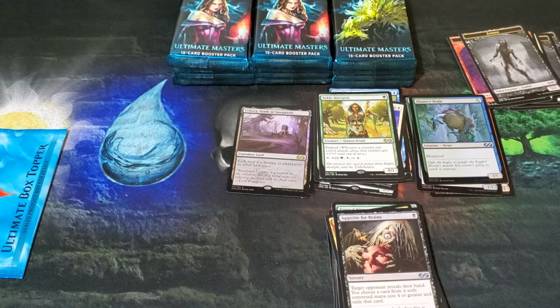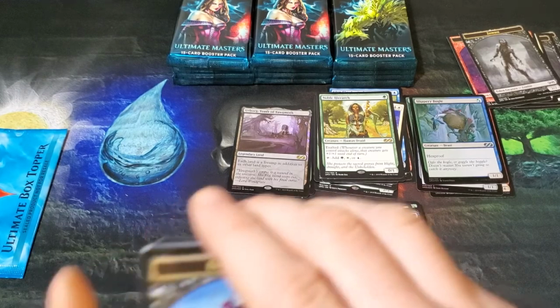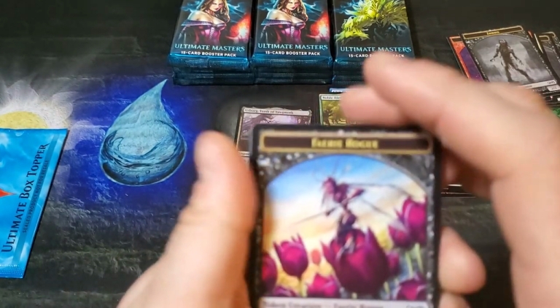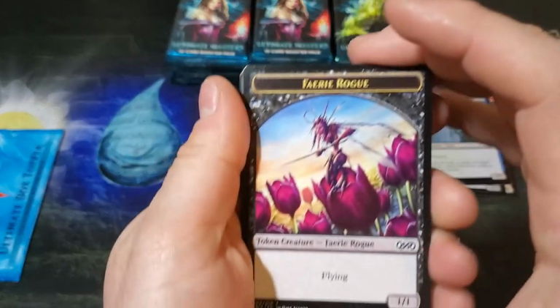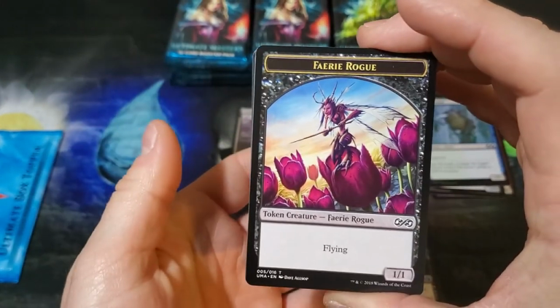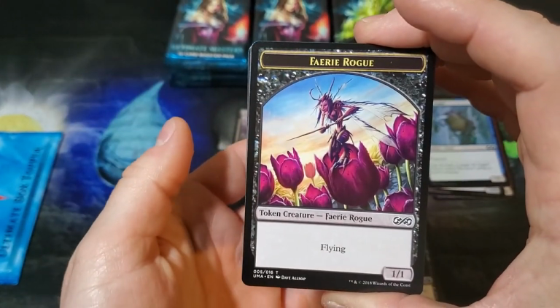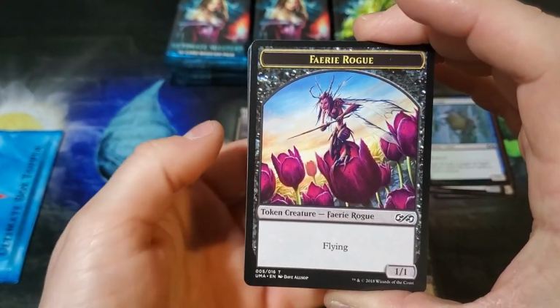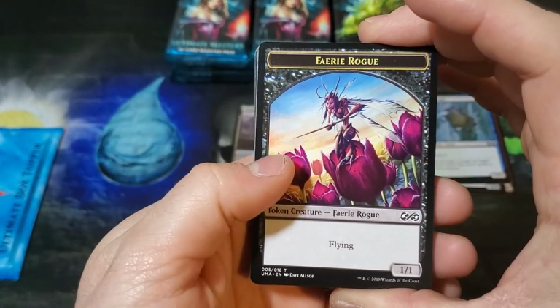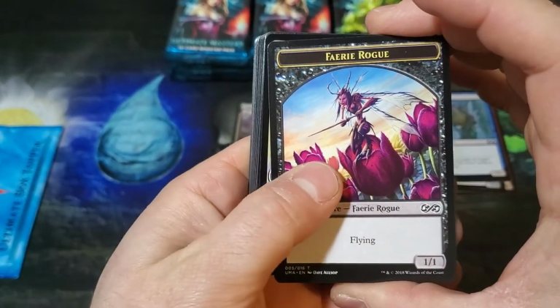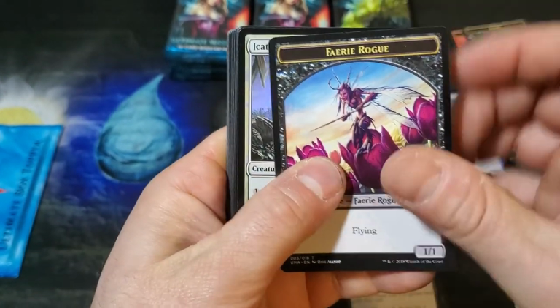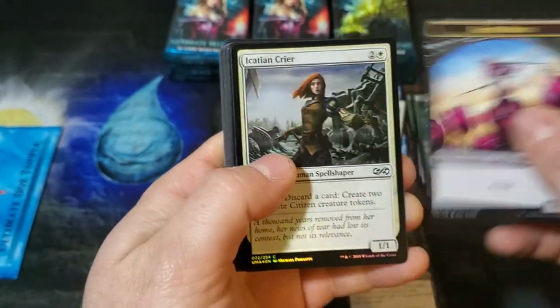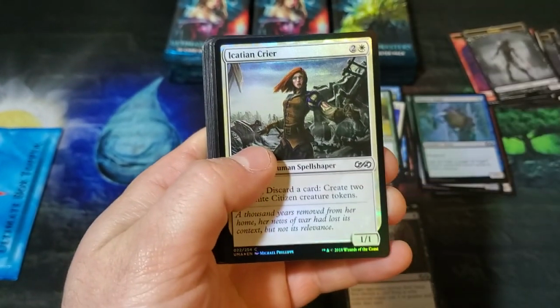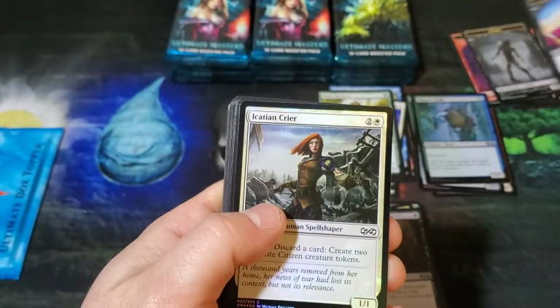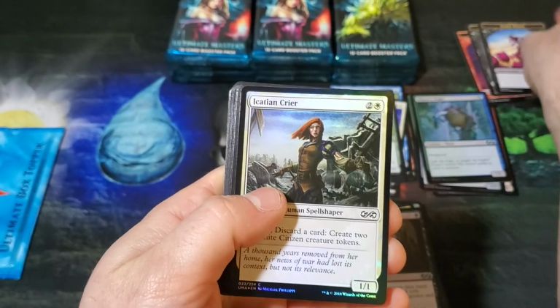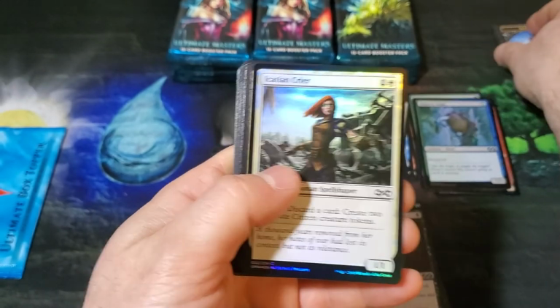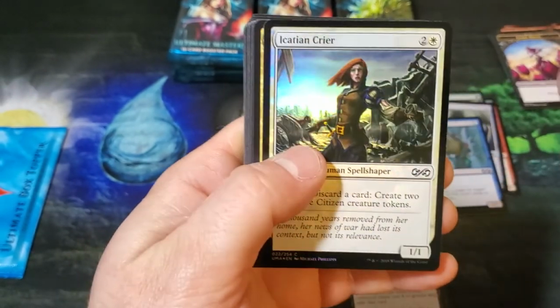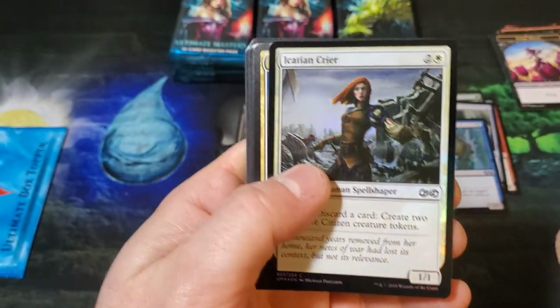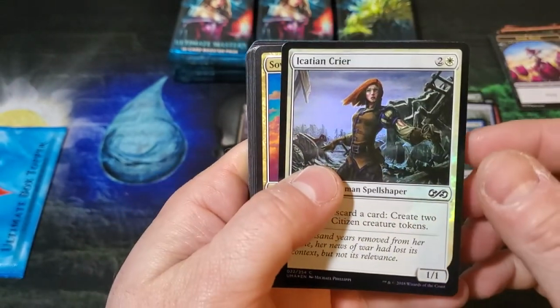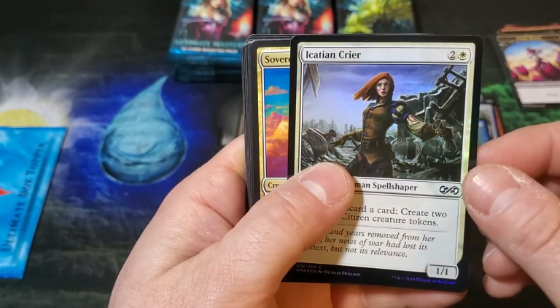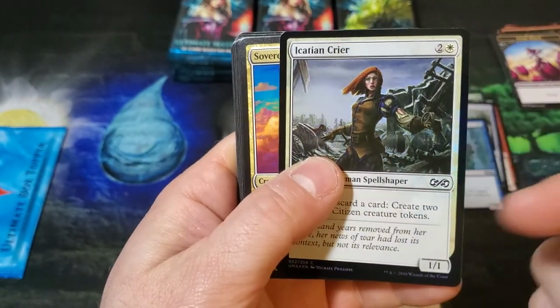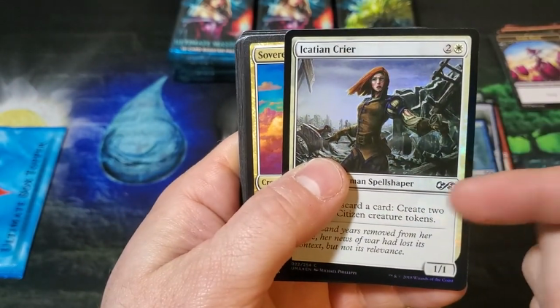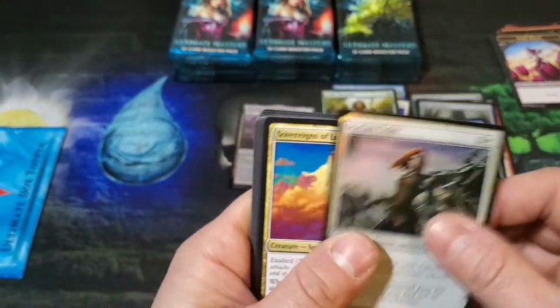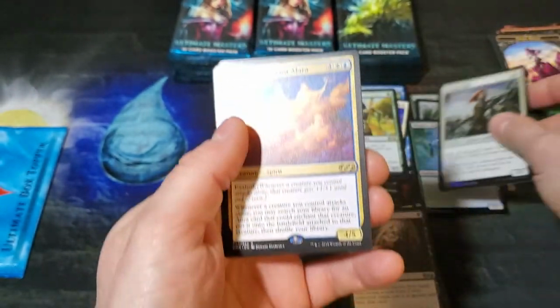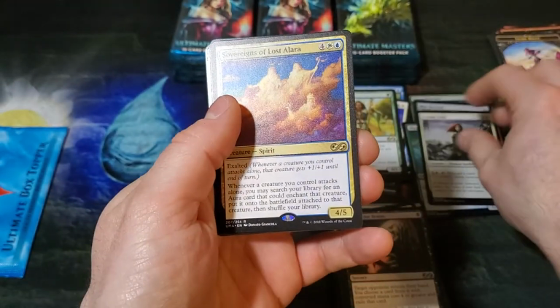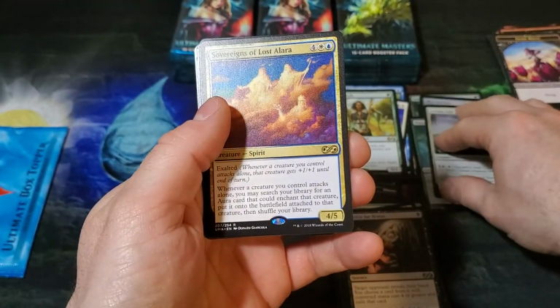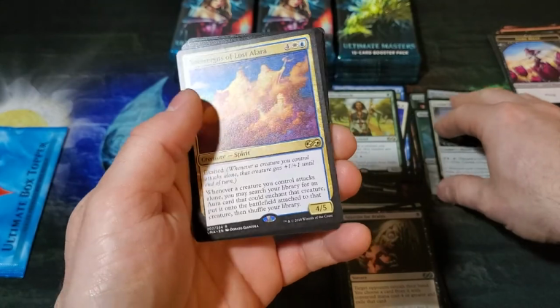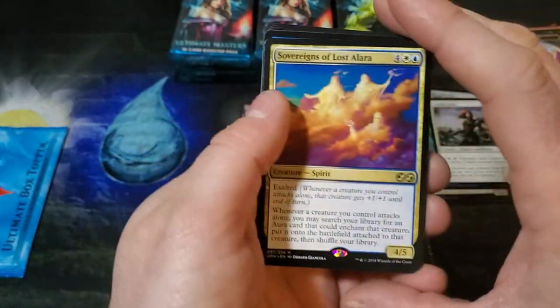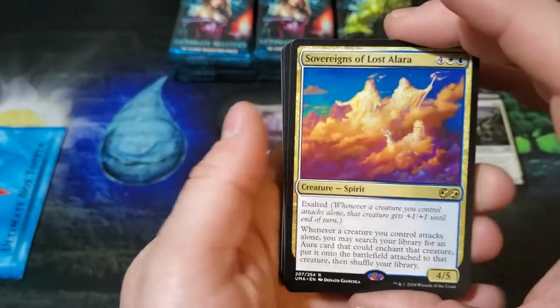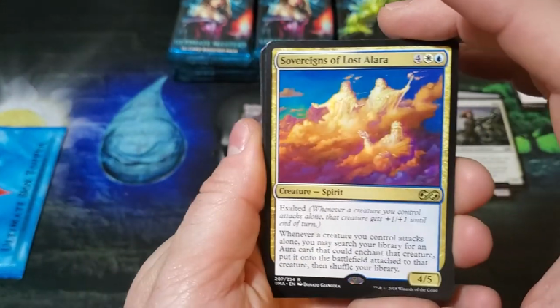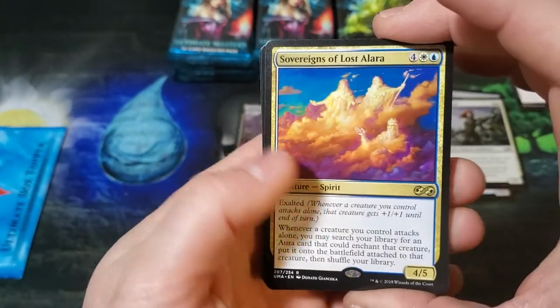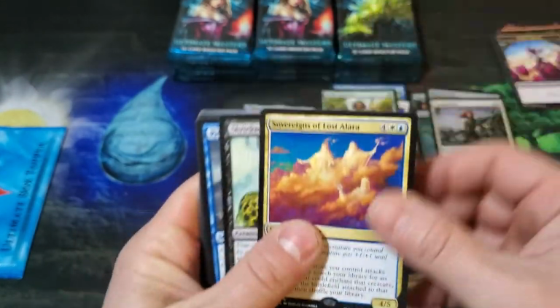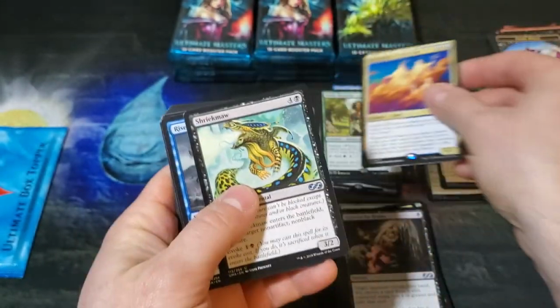Not quite sure, but I'd be okay with that. Some Faerie Rogue token. Our foil is a common, and then we got Sovereigns of Lost Alara.